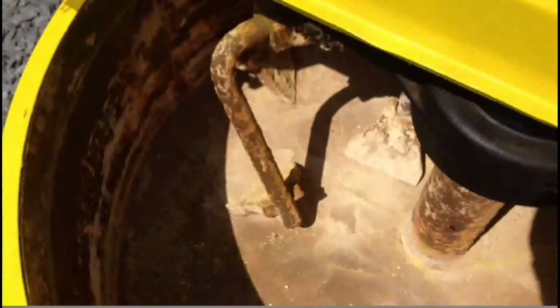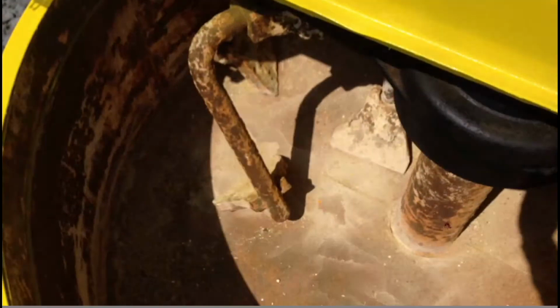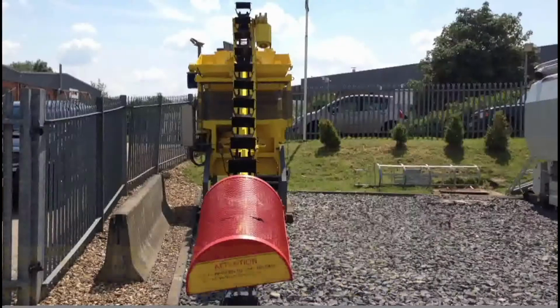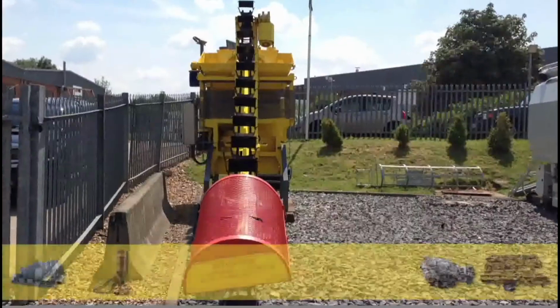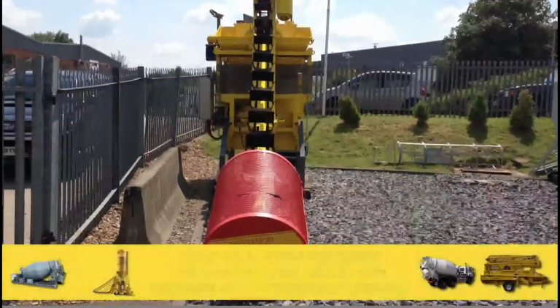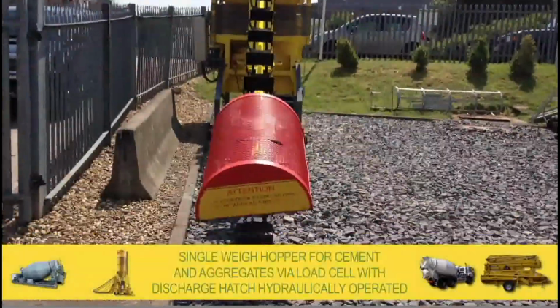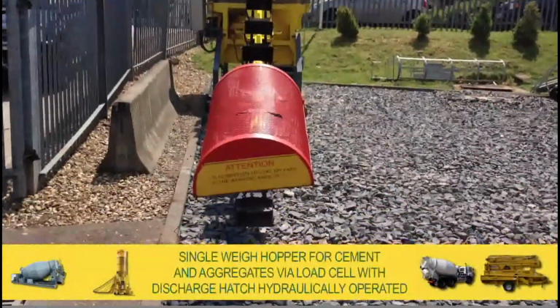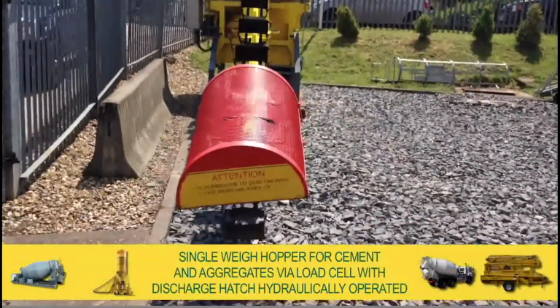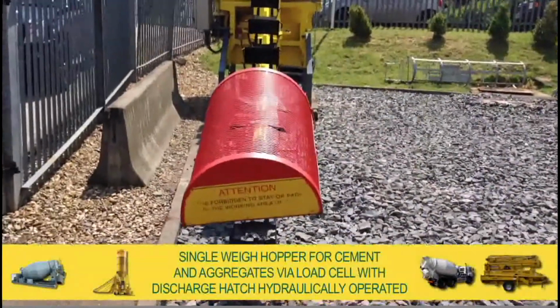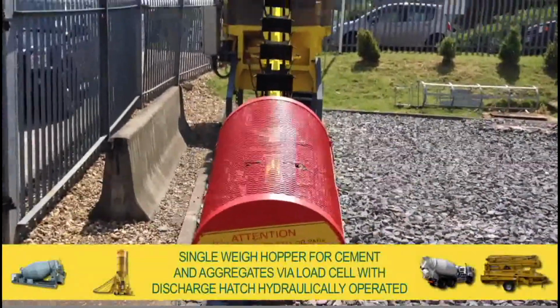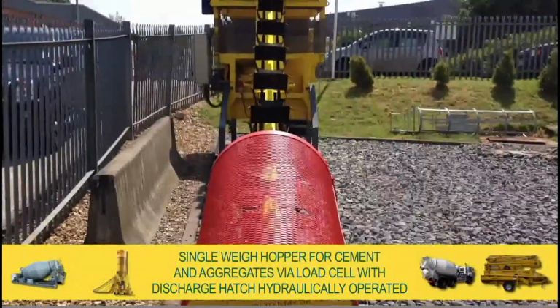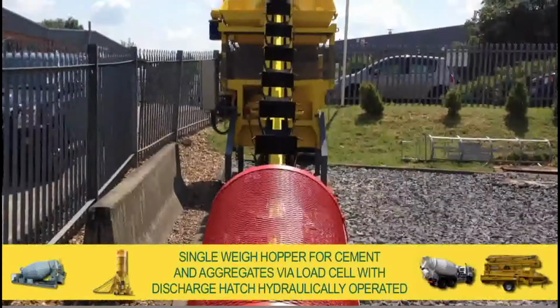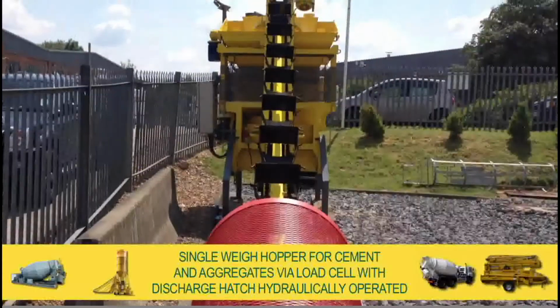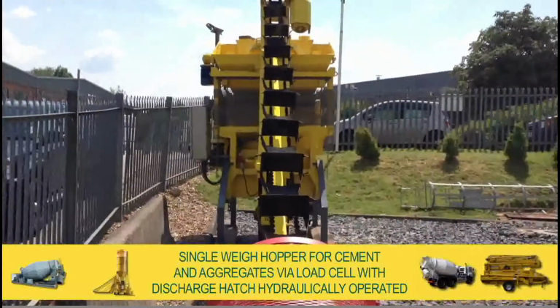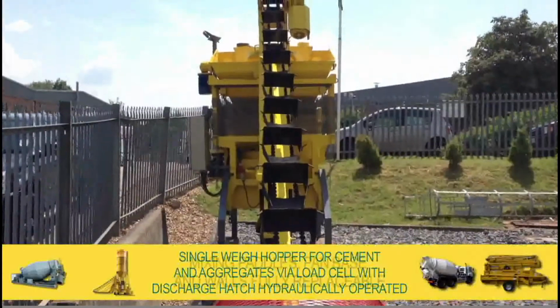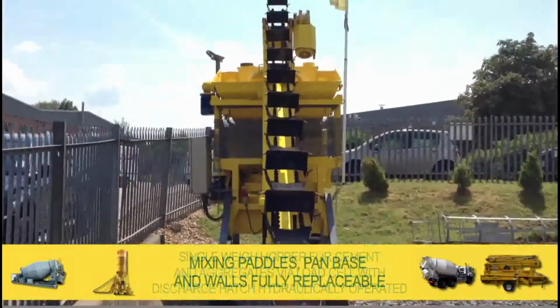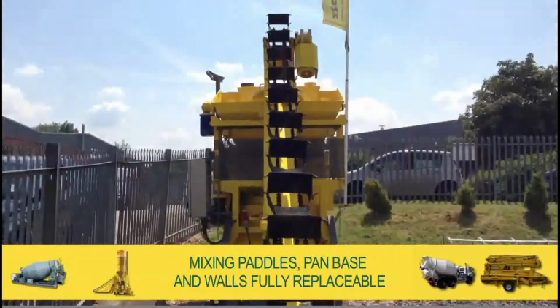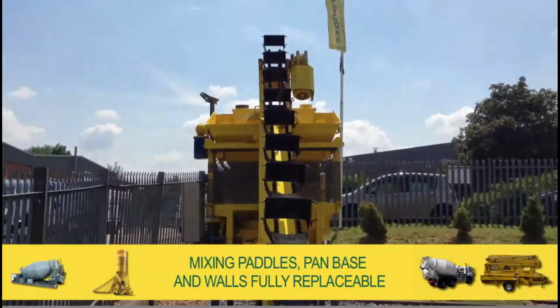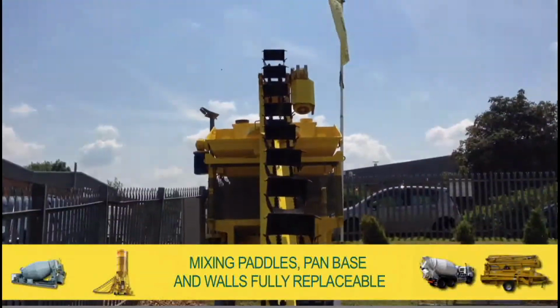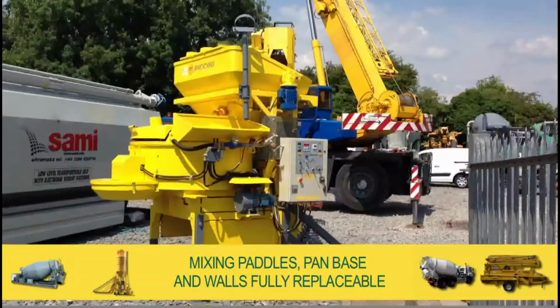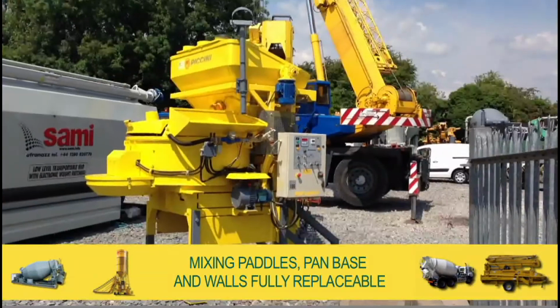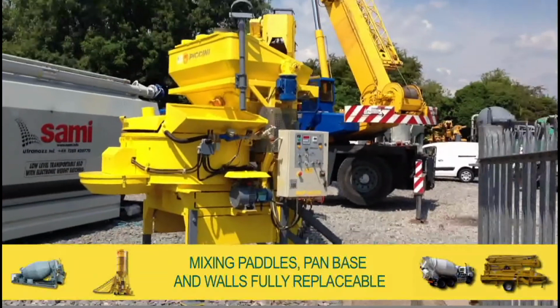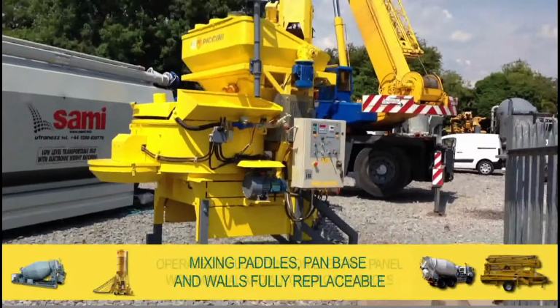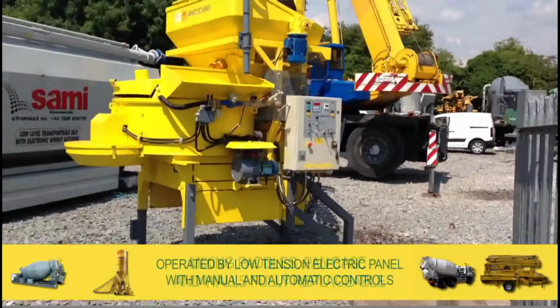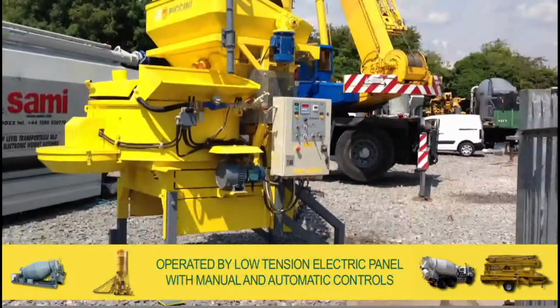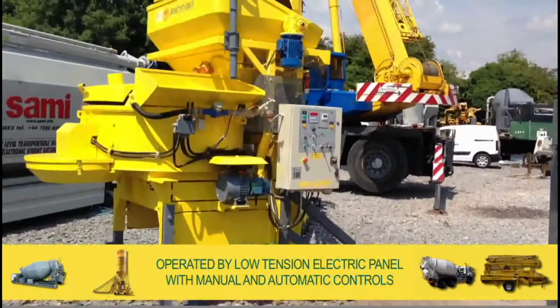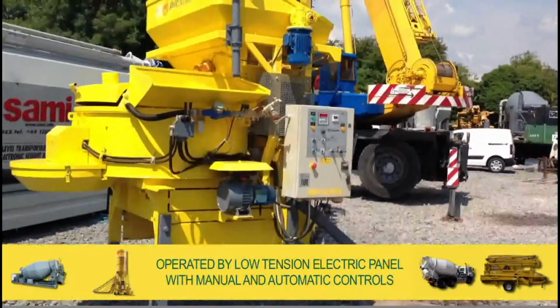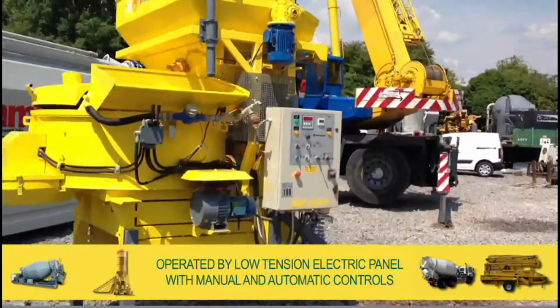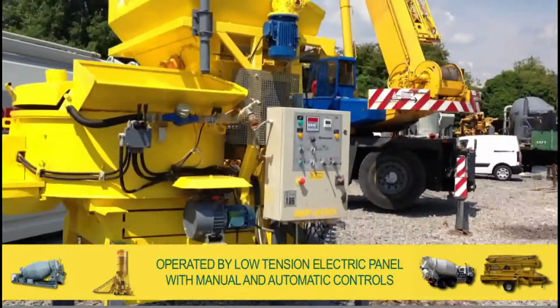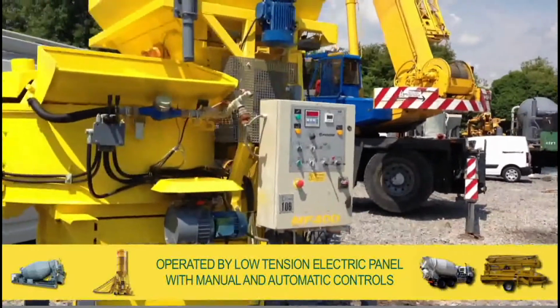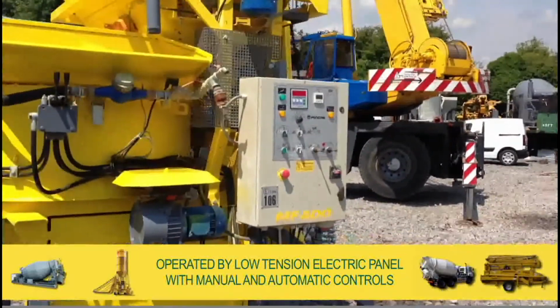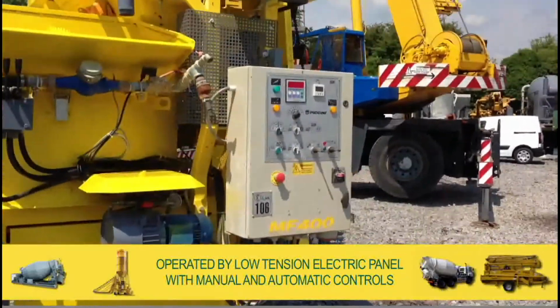There is a single way hopper for cement and aggregates via load cell with discharge hatch hydraulically operated. Mixing paddles, pan base and walls are fully replaceable, operated by a low tension electric panel with manual and automatic controls.